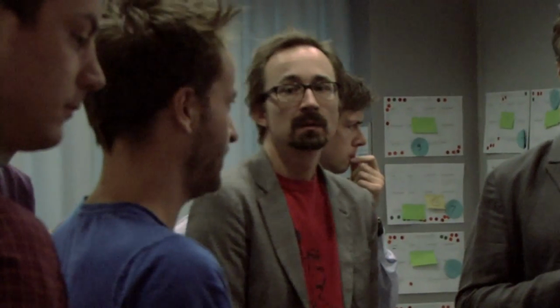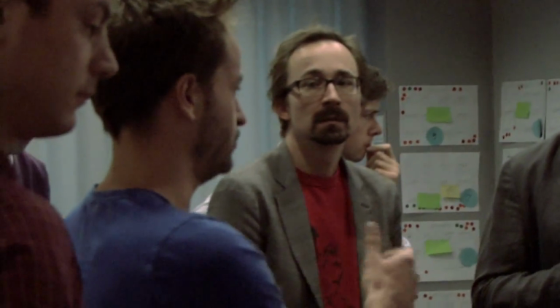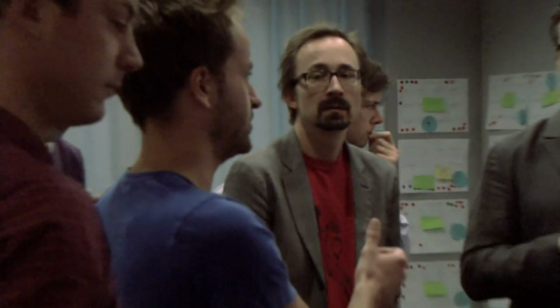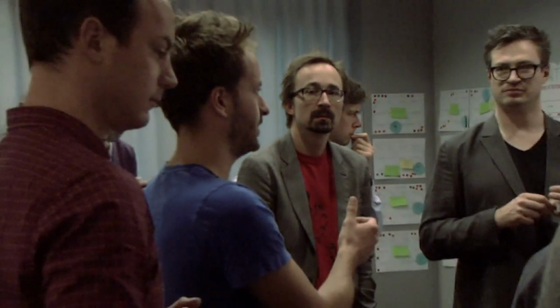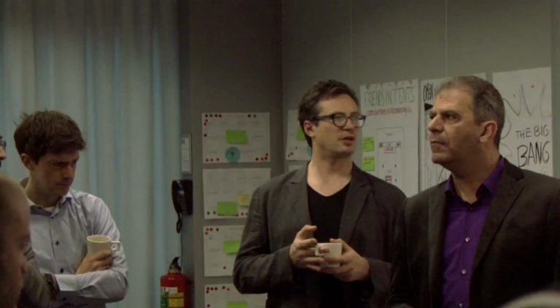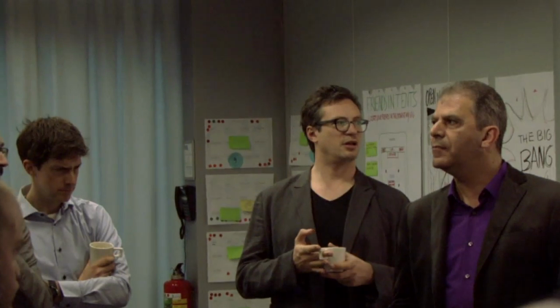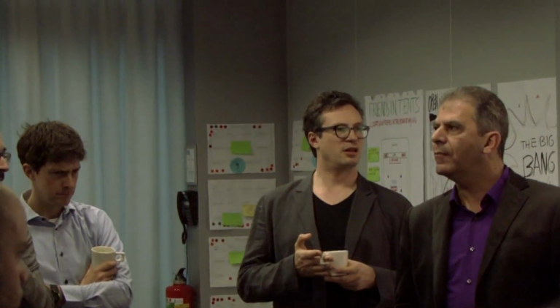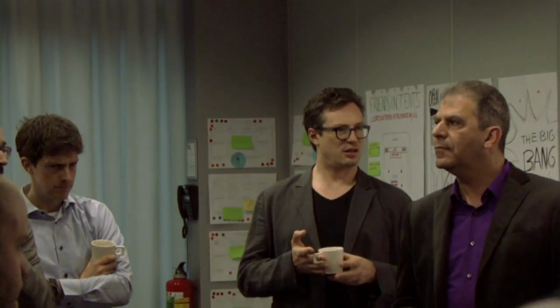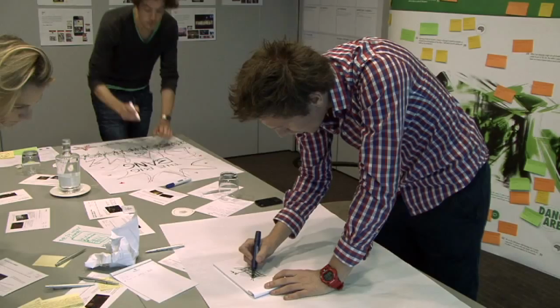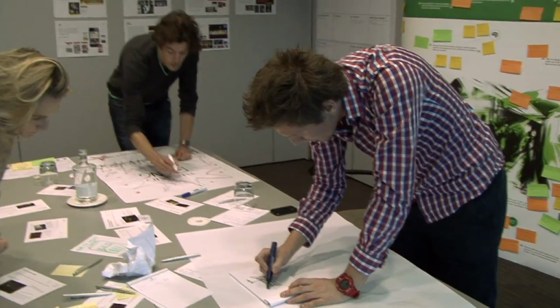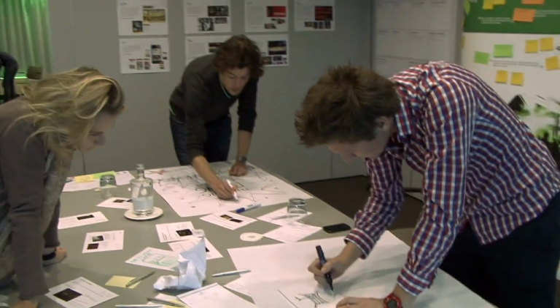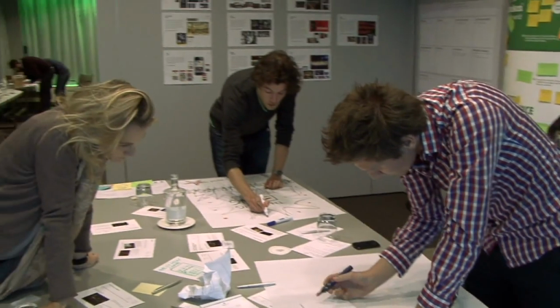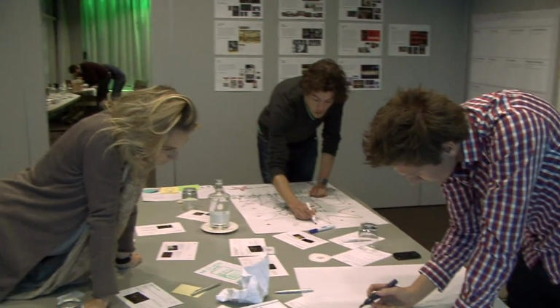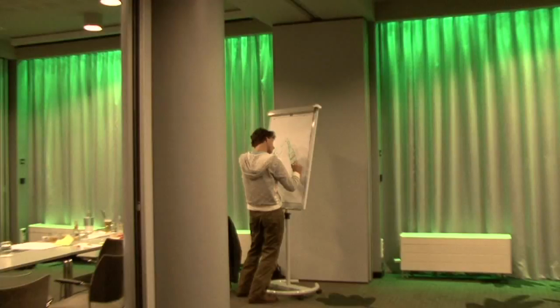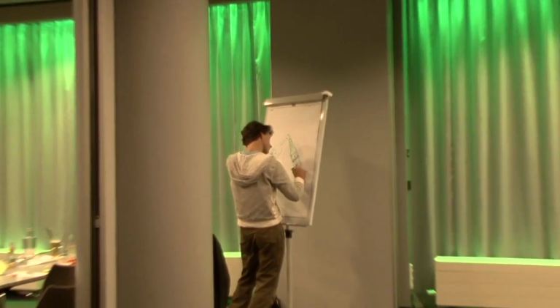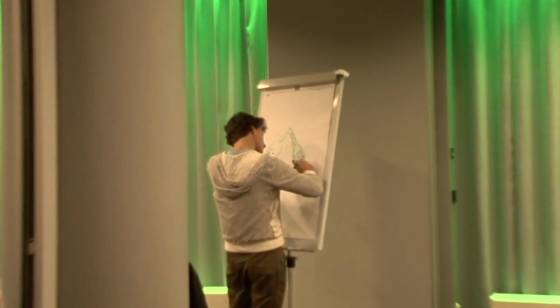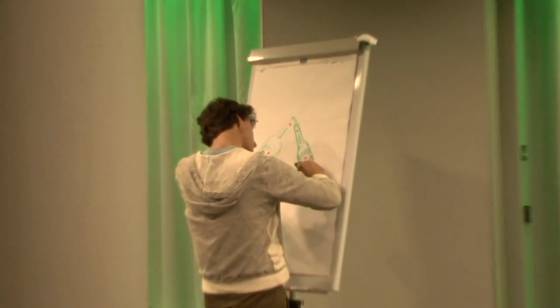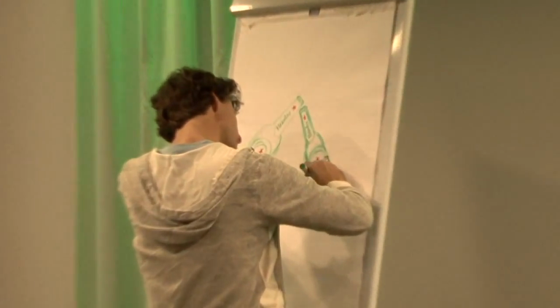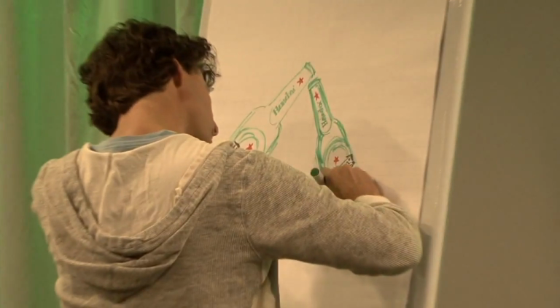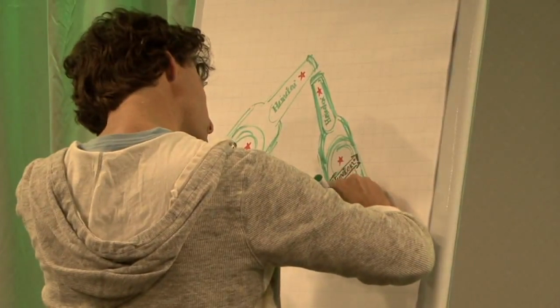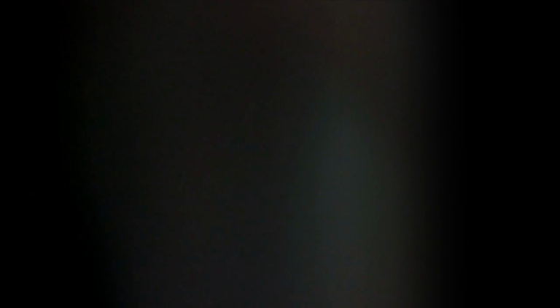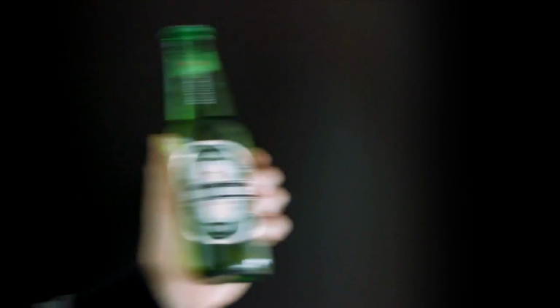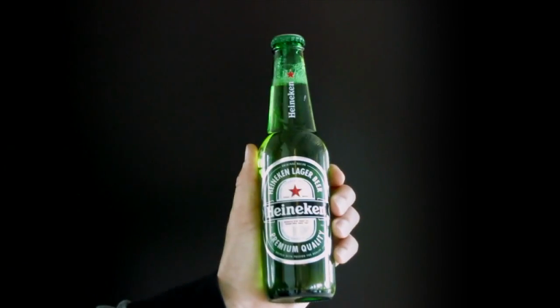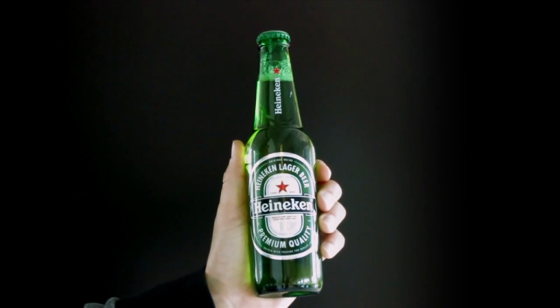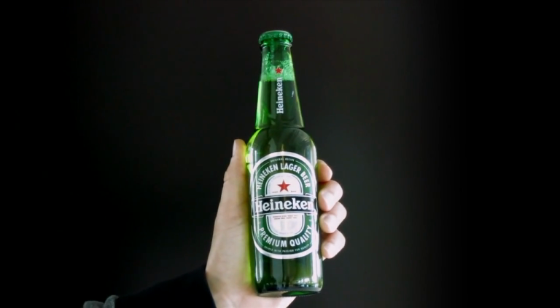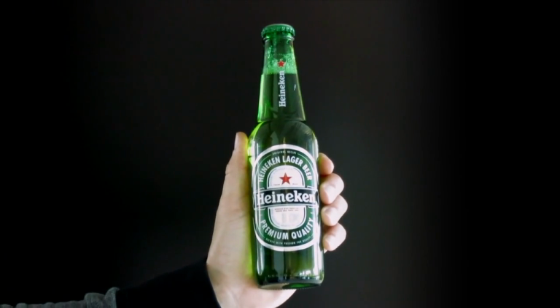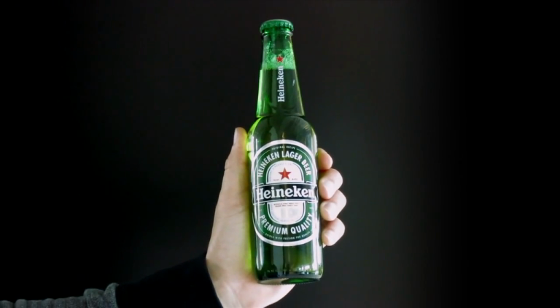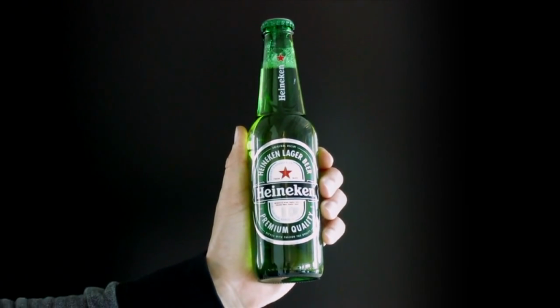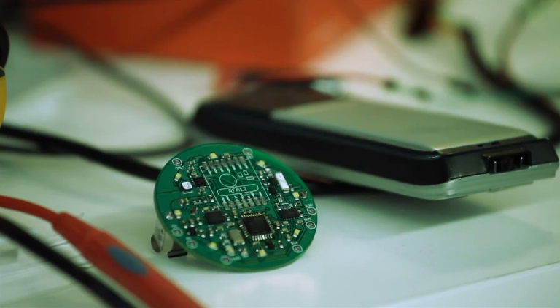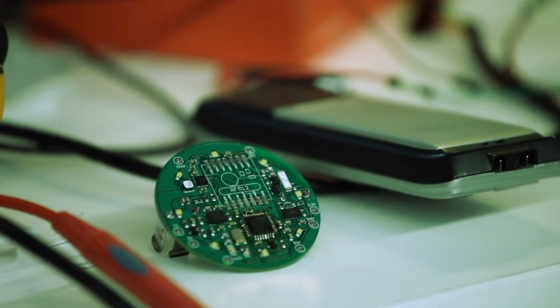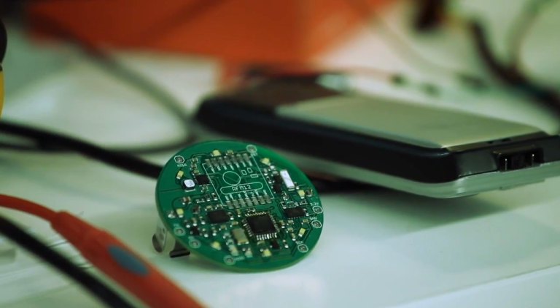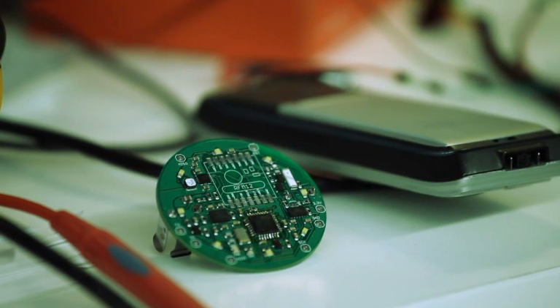The initial idea was immediately followed by first proof of concepts. We started with the new star bottle, then built our own Arduino board.